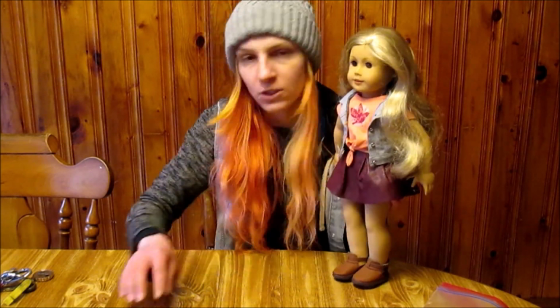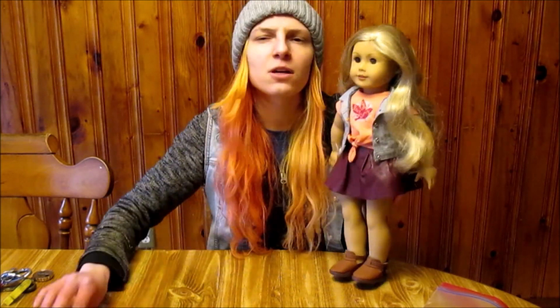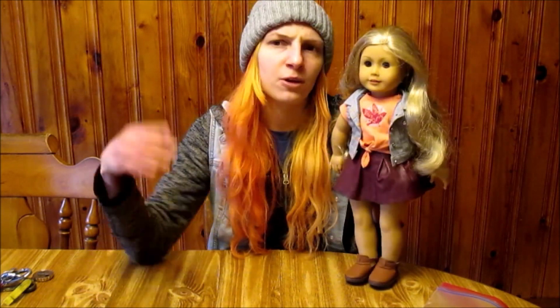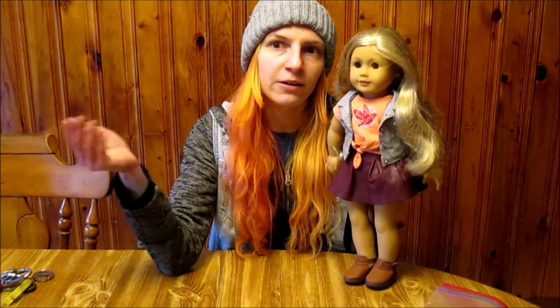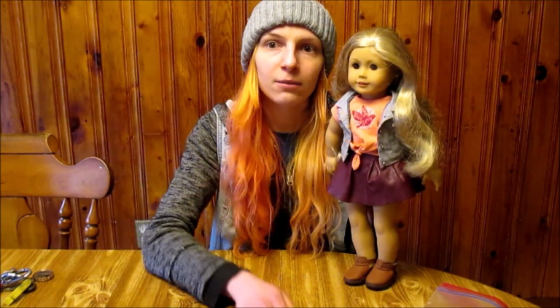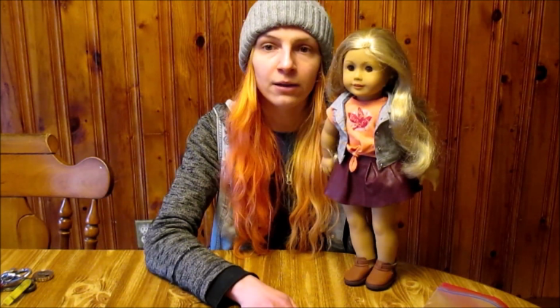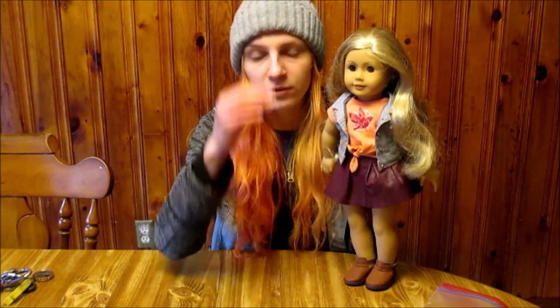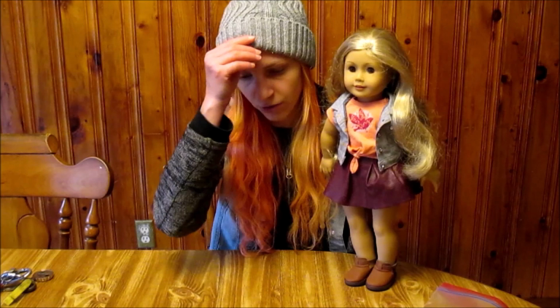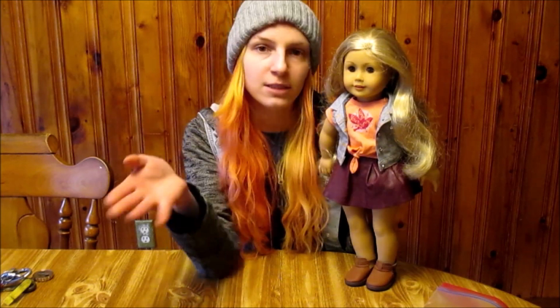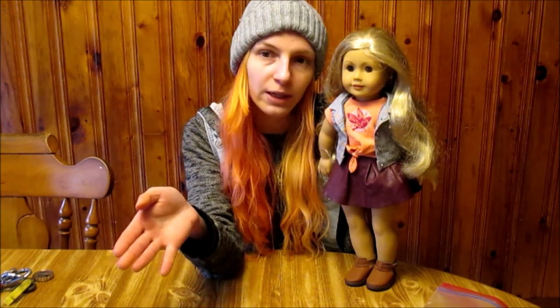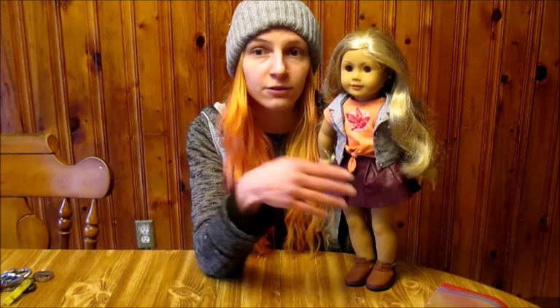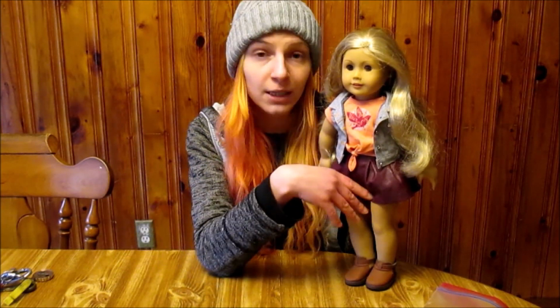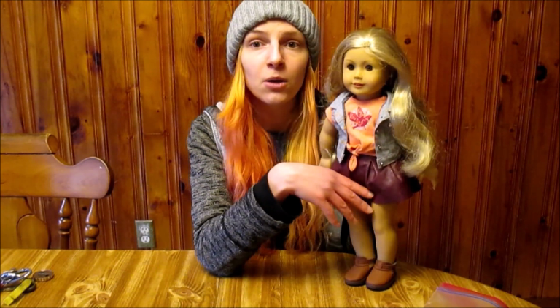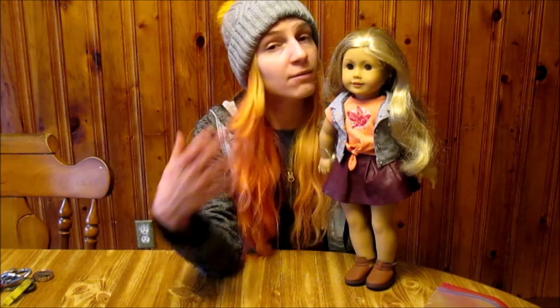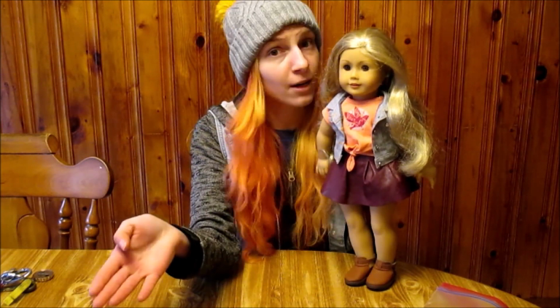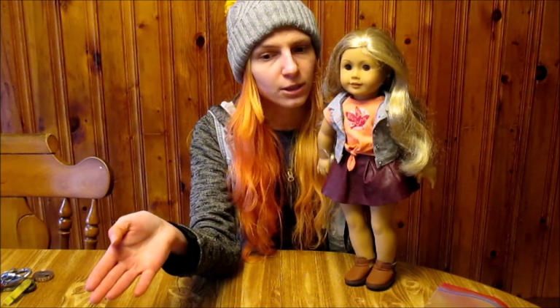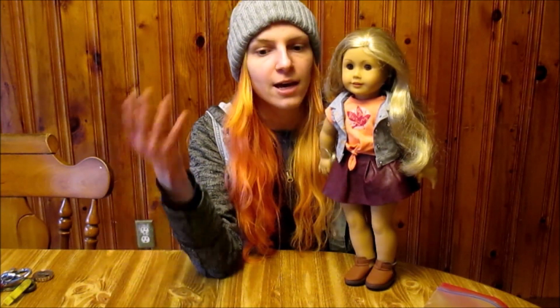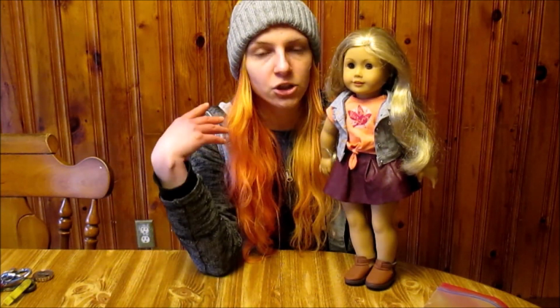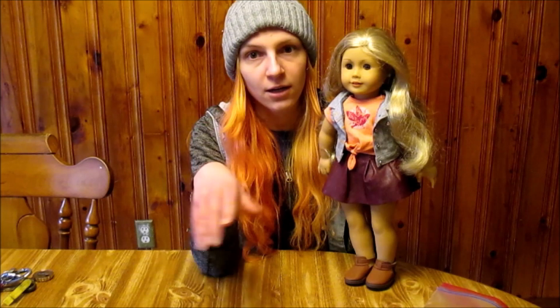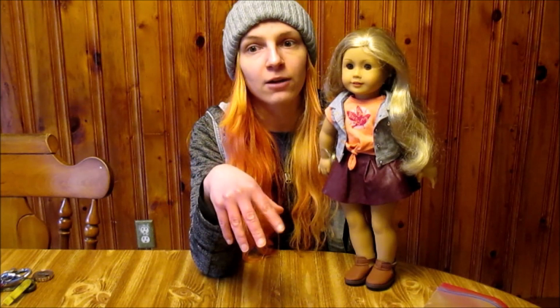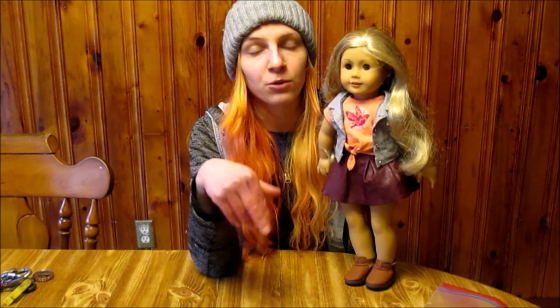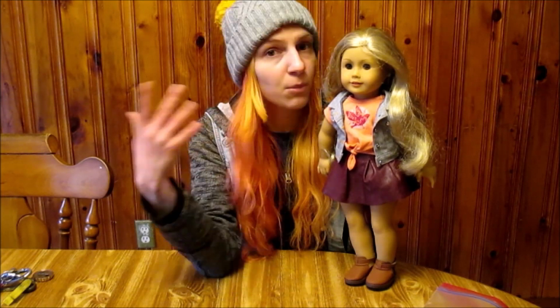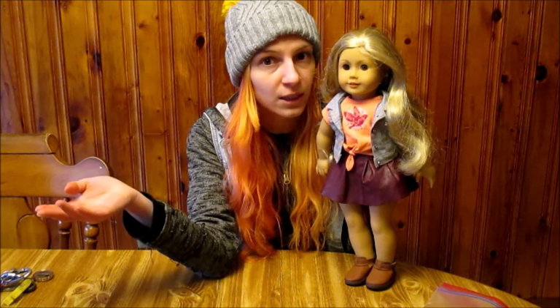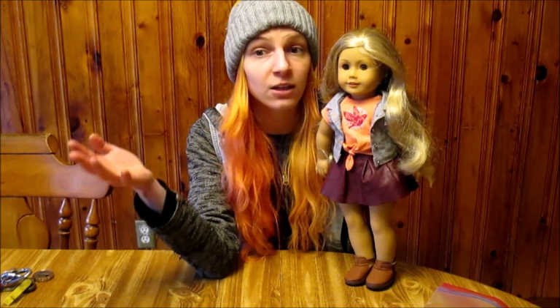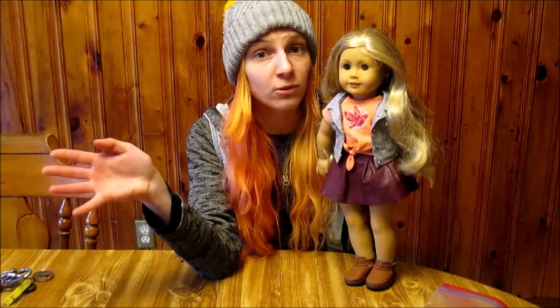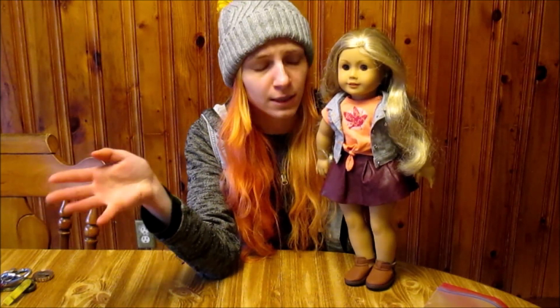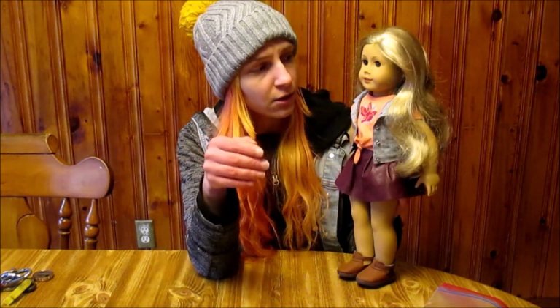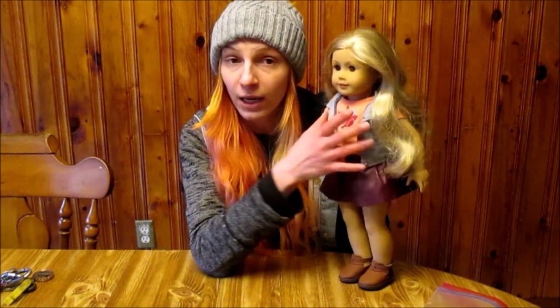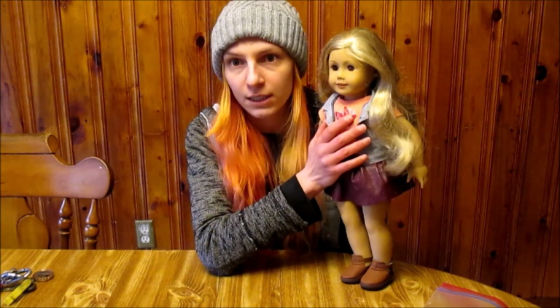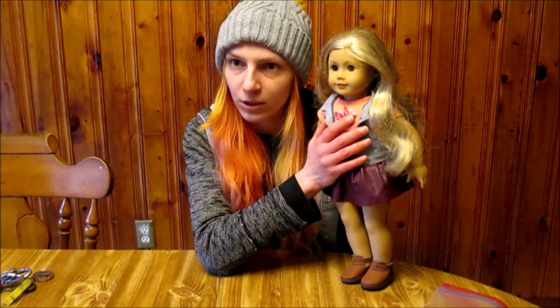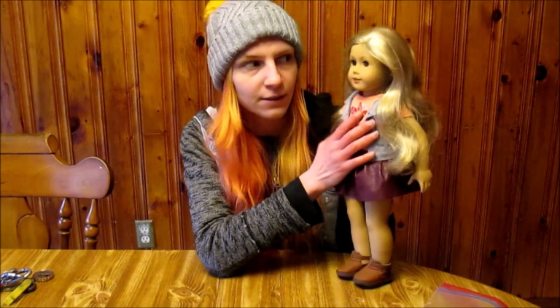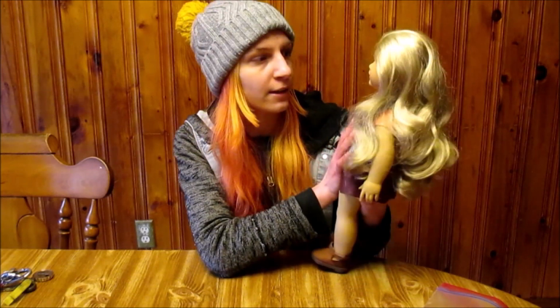Just for a frame of reference, my Girl of the Year 2001 Lindsey, who I got at the flea market, was $75. And she just had her meet outfit and was very moldy and needed a lot of work. So you can find some really great deals online.